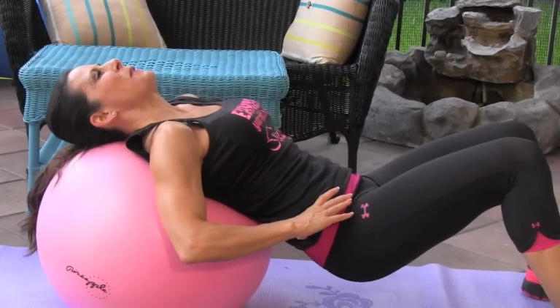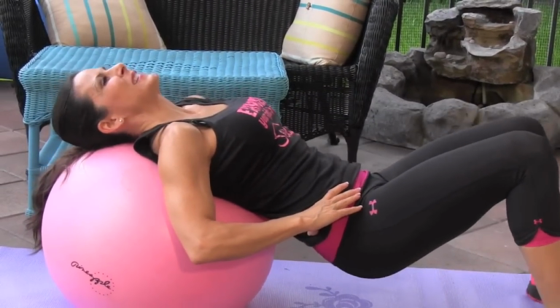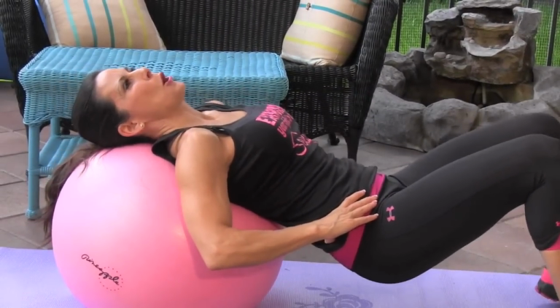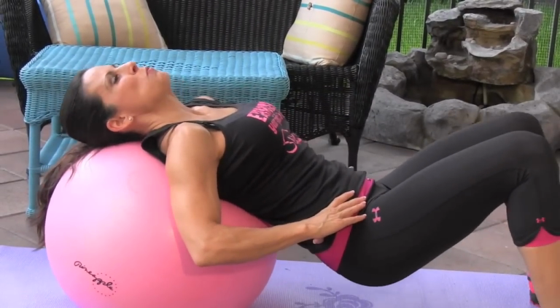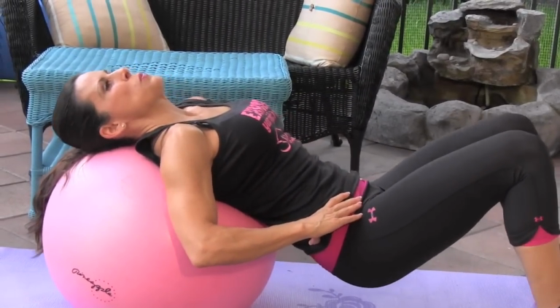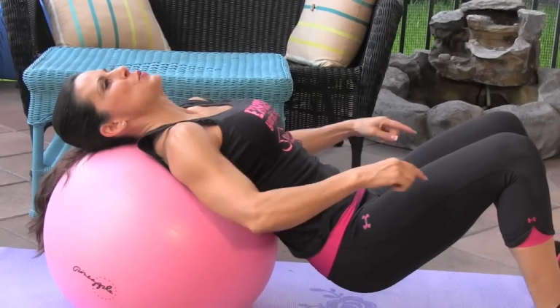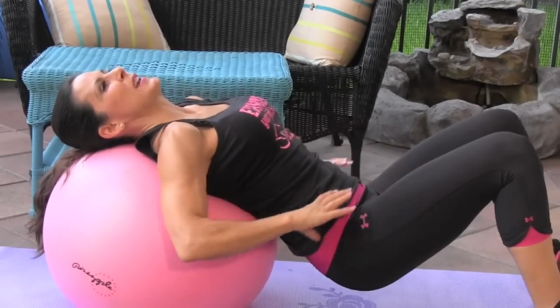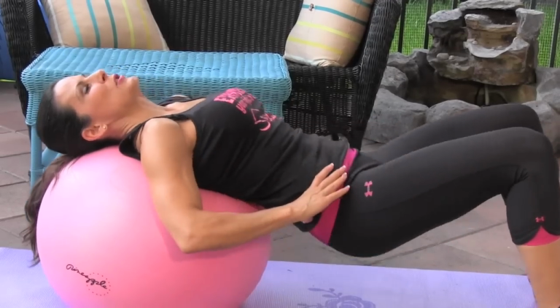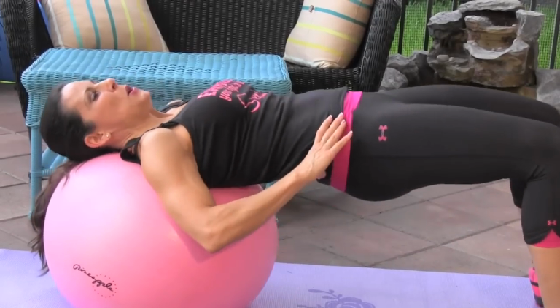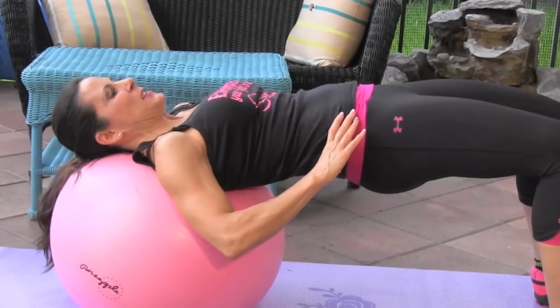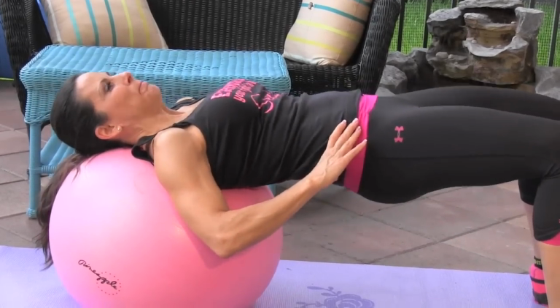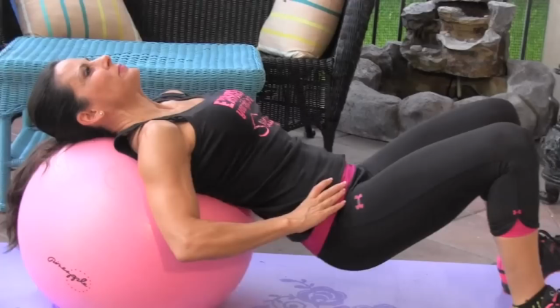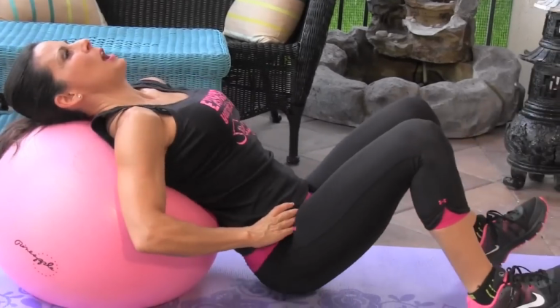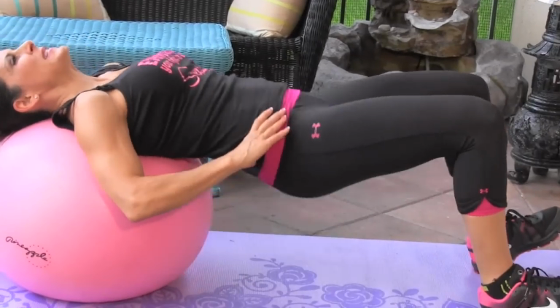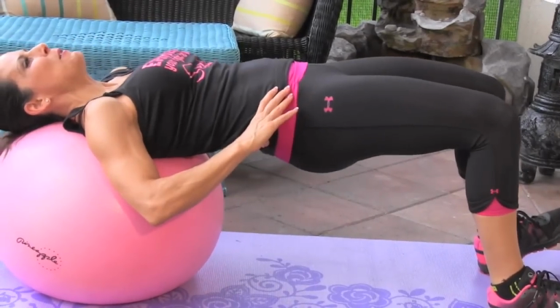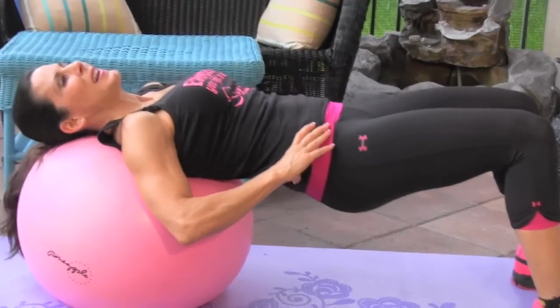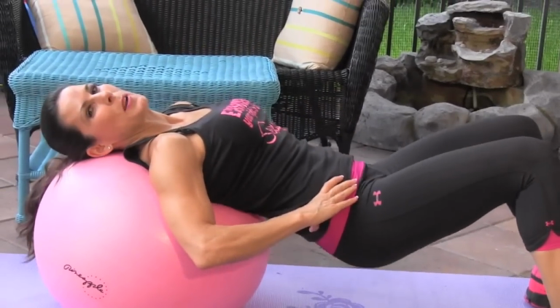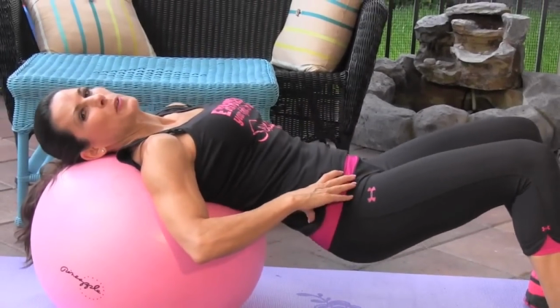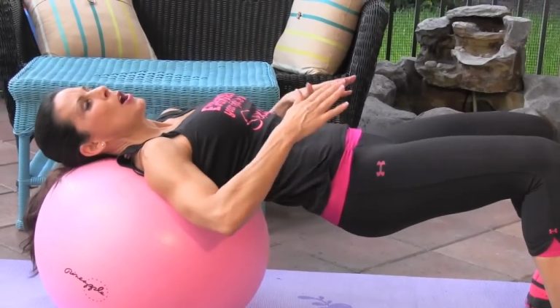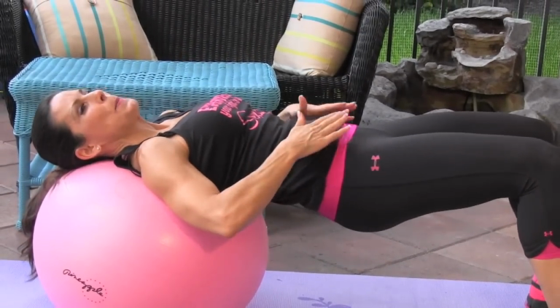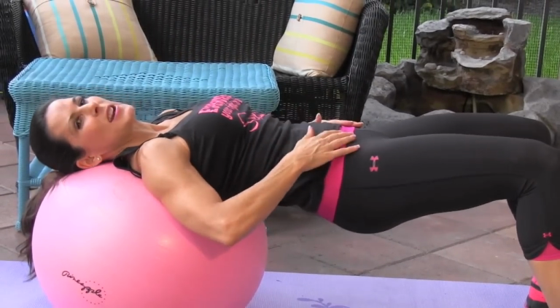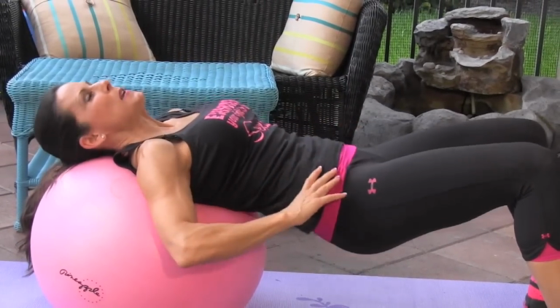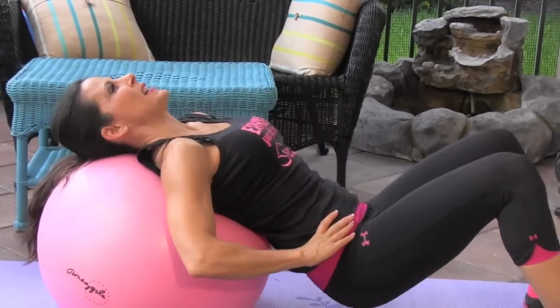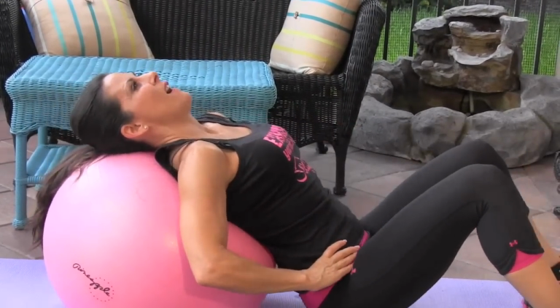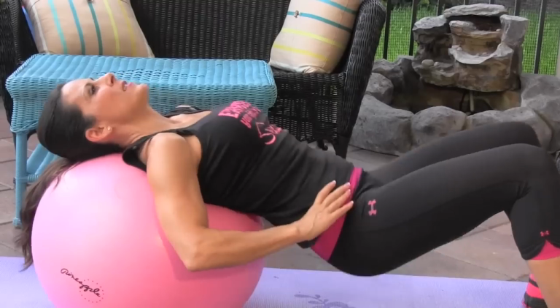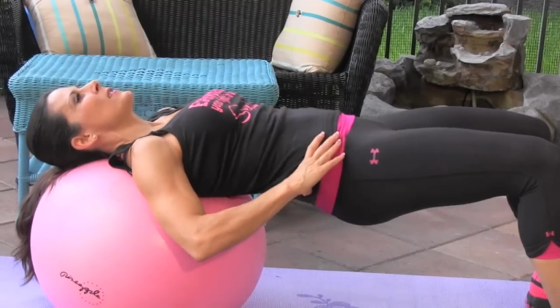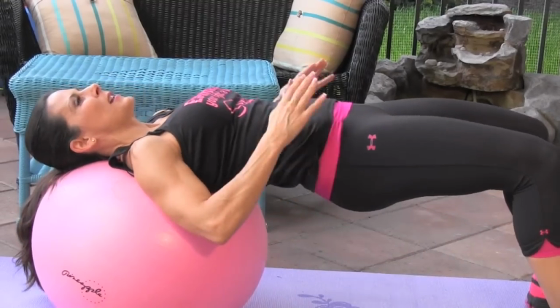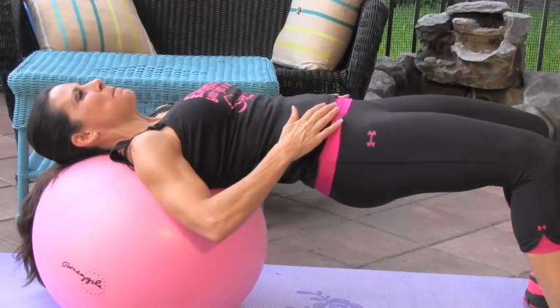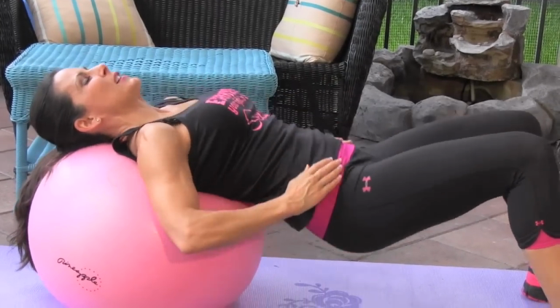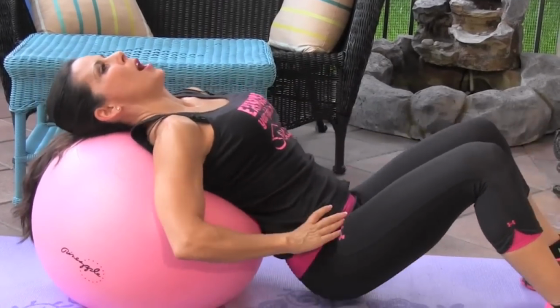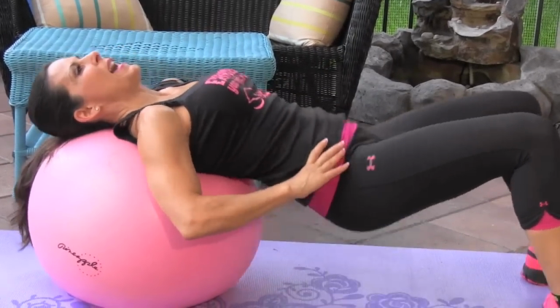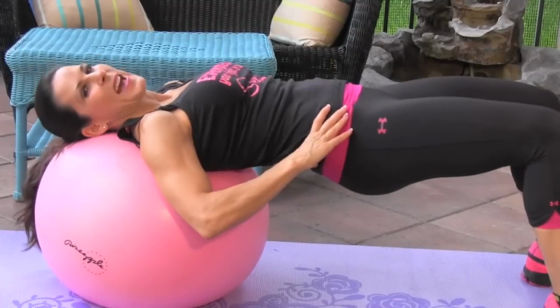If you want to make it a little harder, you can get up on your tippy toes and do it up and down. And if you want to make it really hard, you can put a nice weight plate on your hips and go up and down.